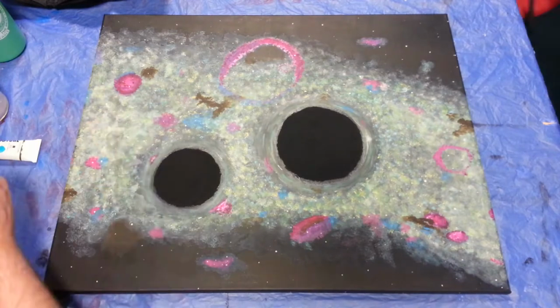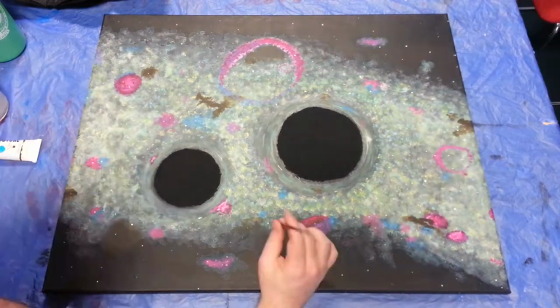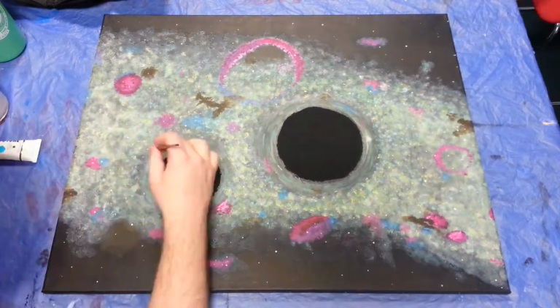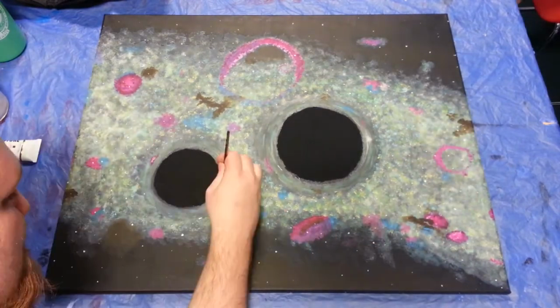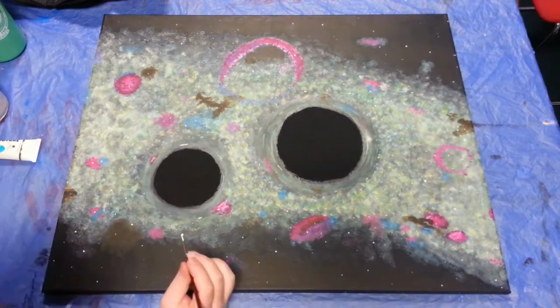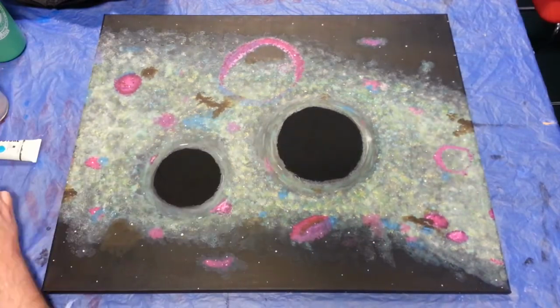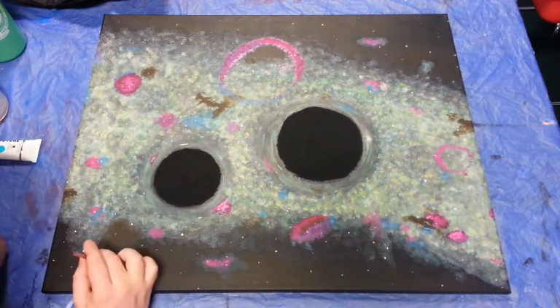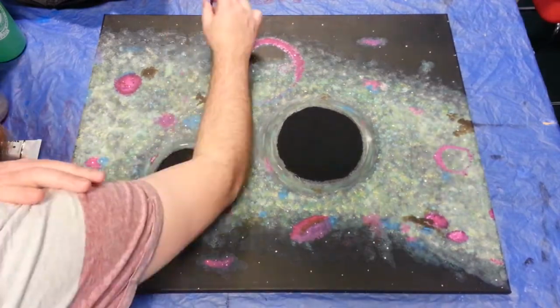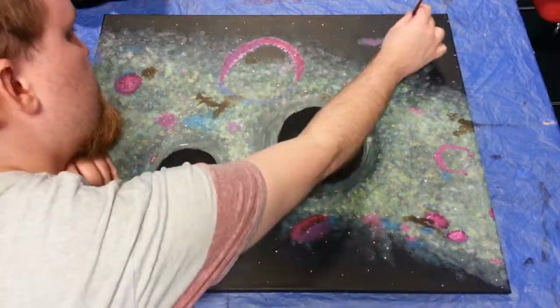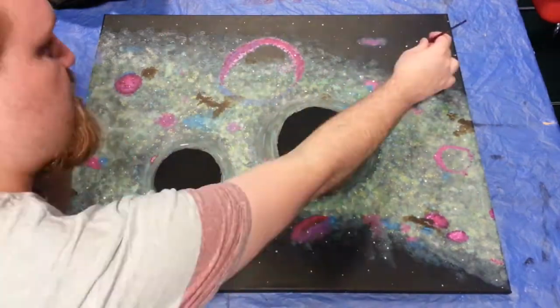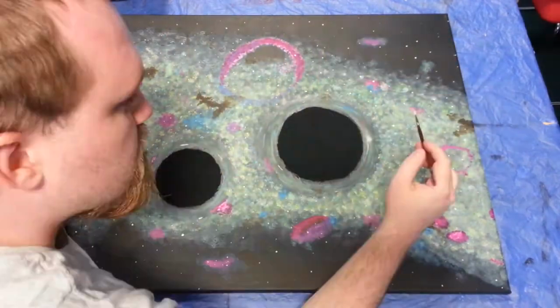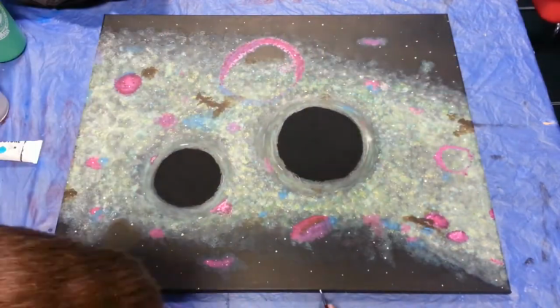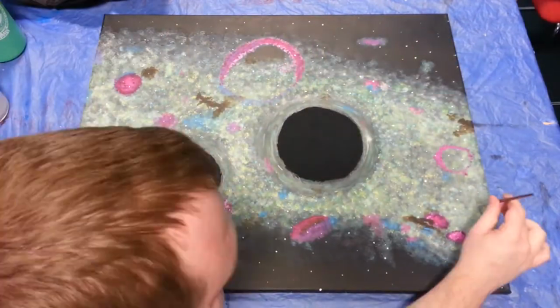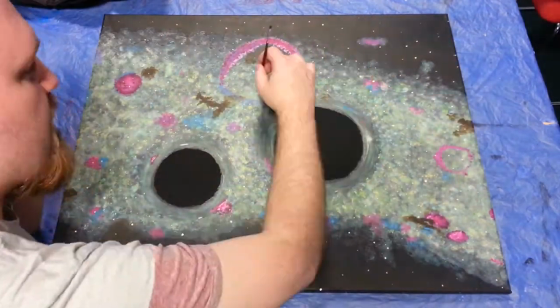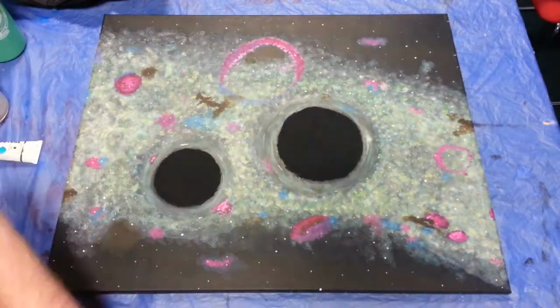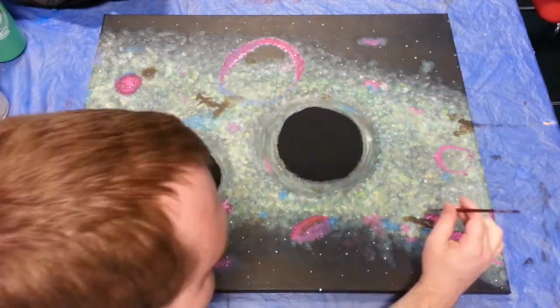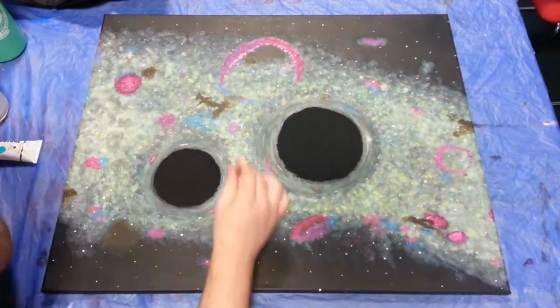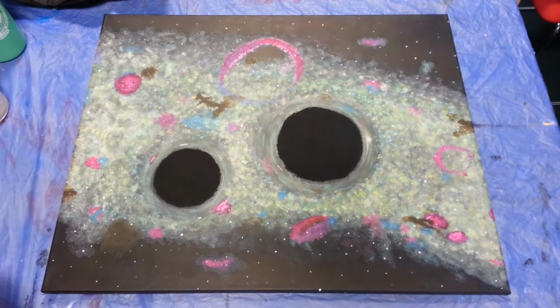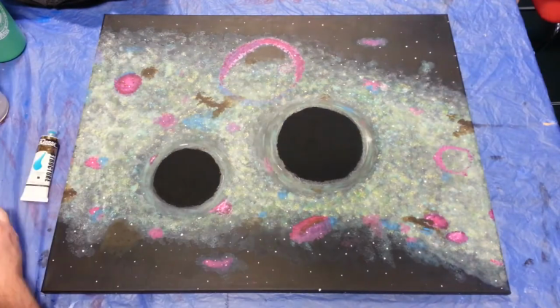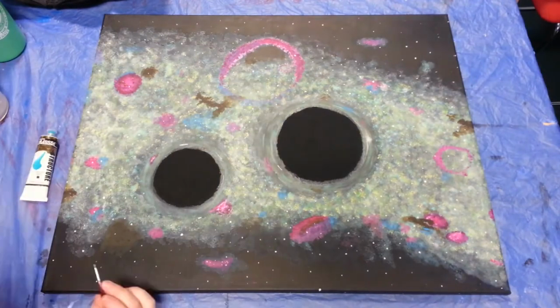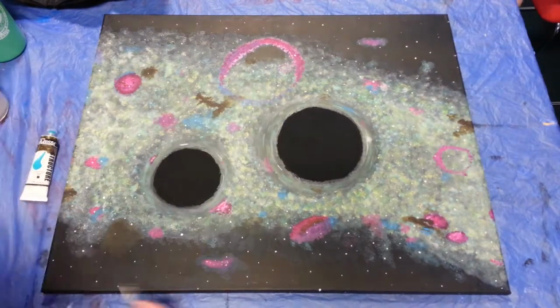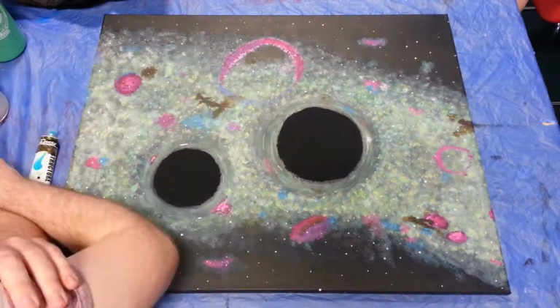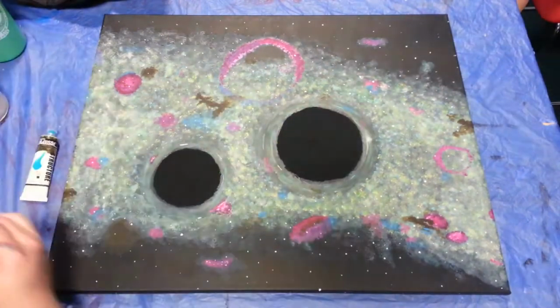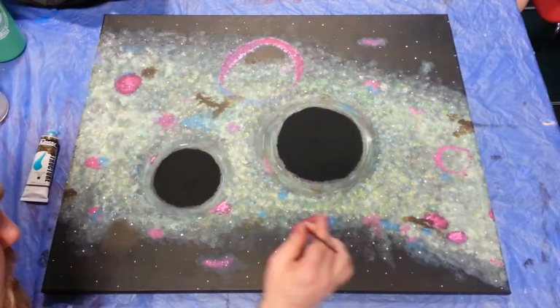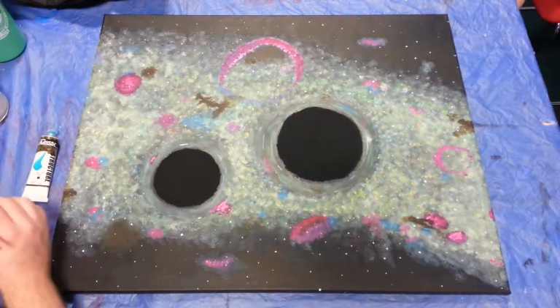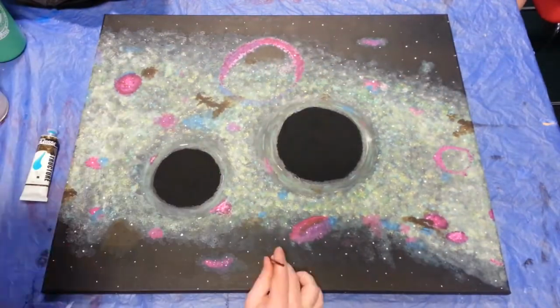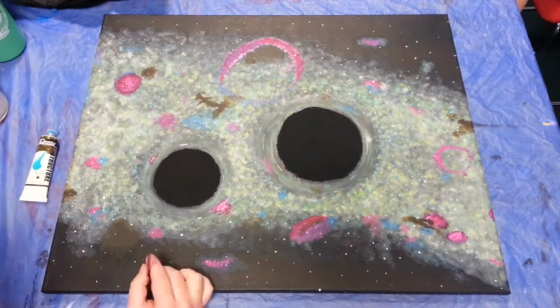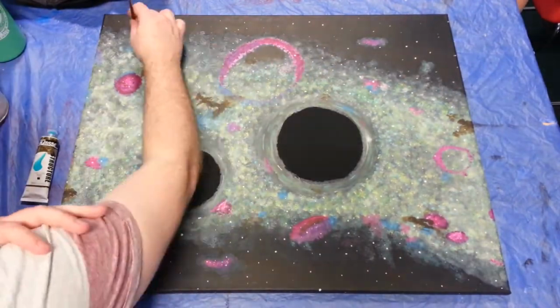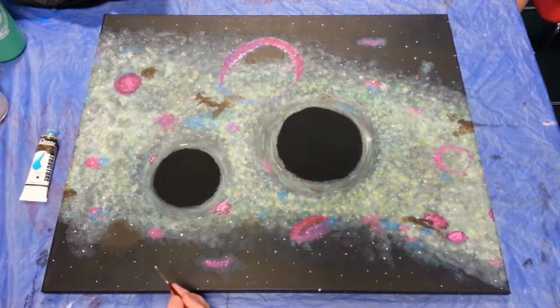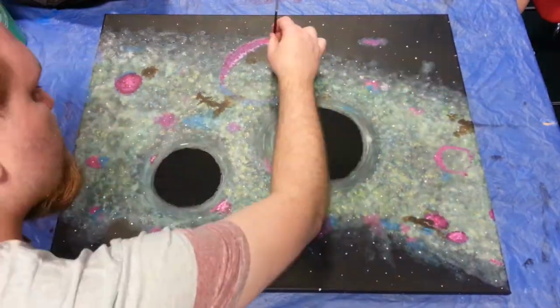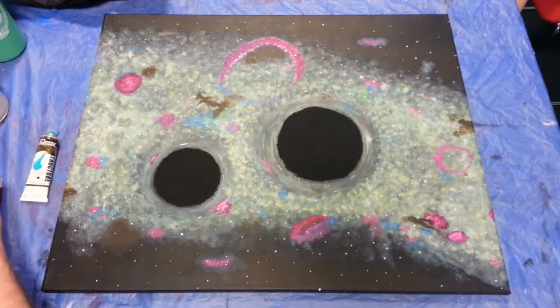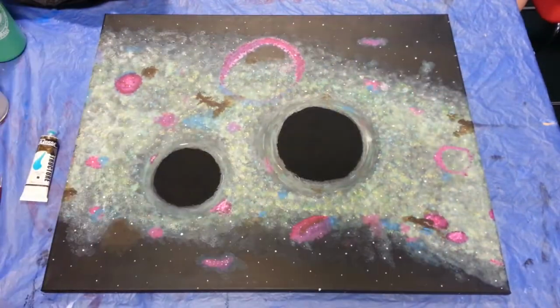It's always tricky trying to get a realistically random-looking star field, but I think I did a decent job on this one. I used both cool and warm whites for the stars to give them a little variation in hue.